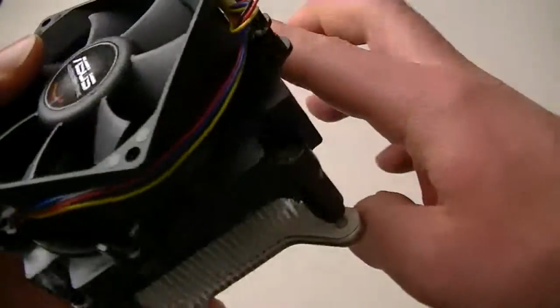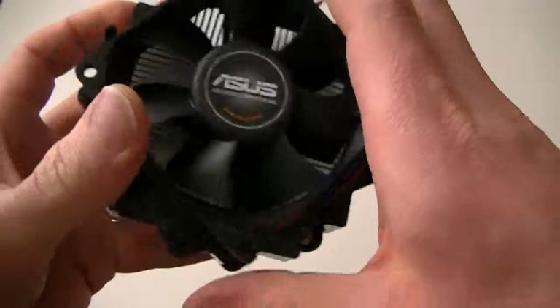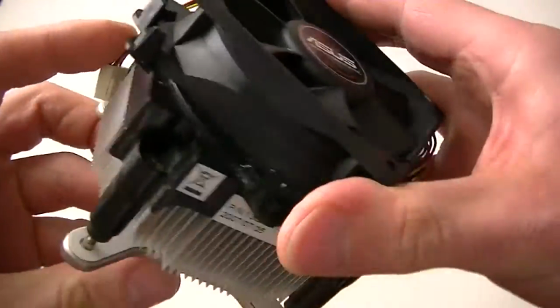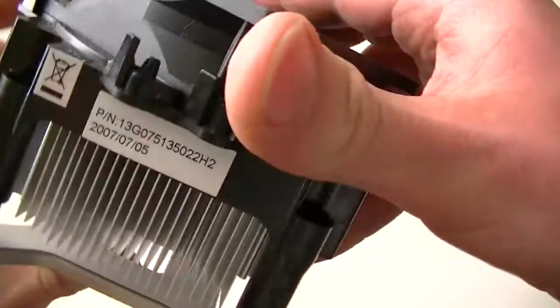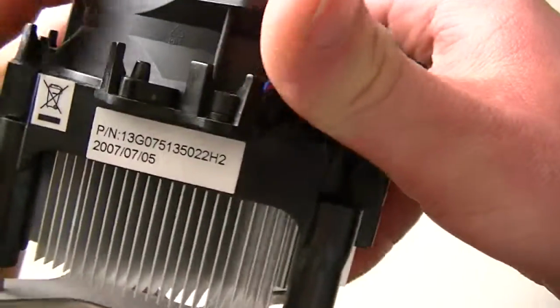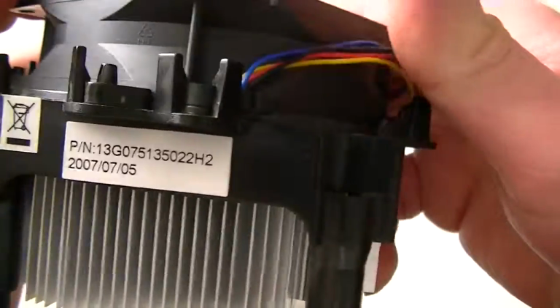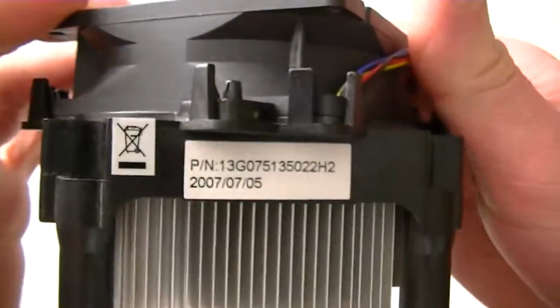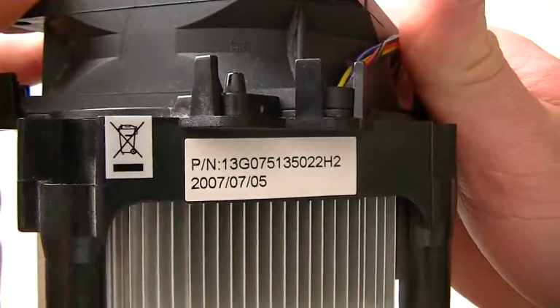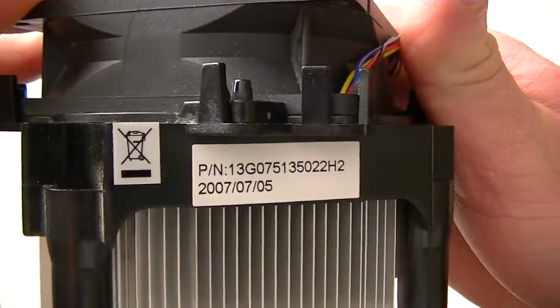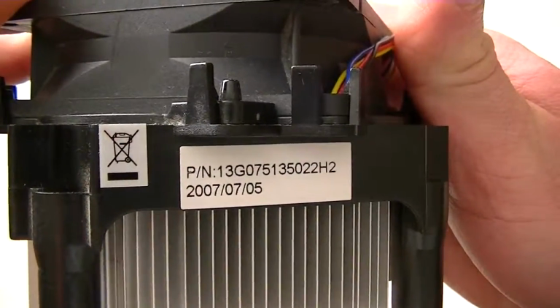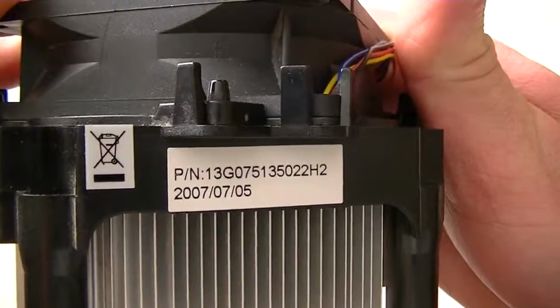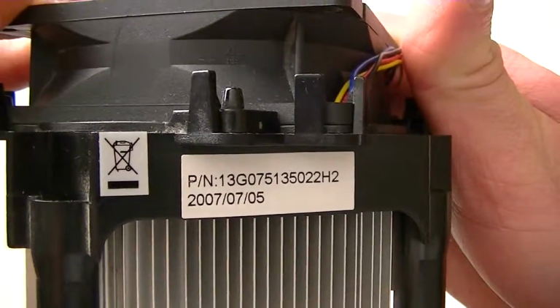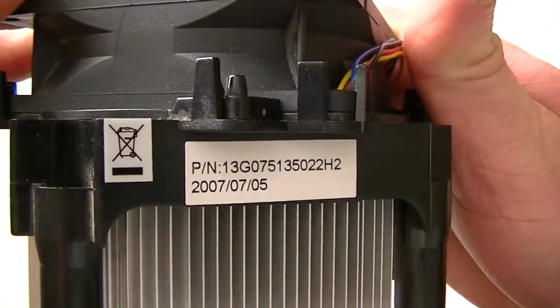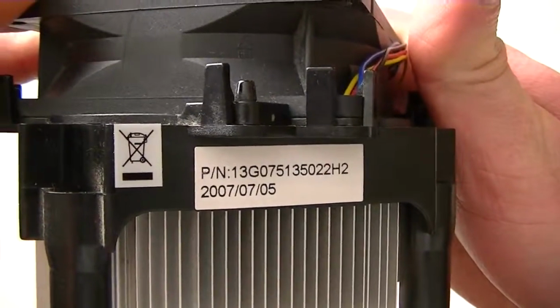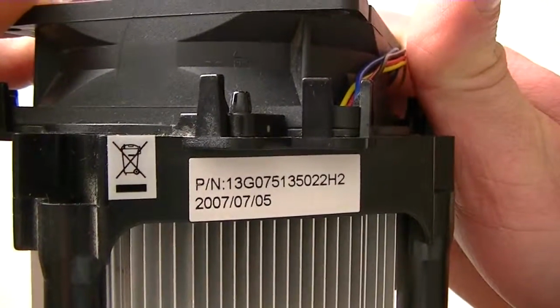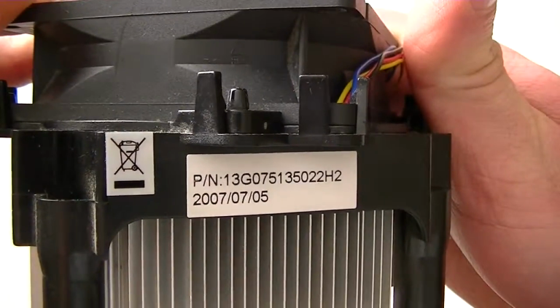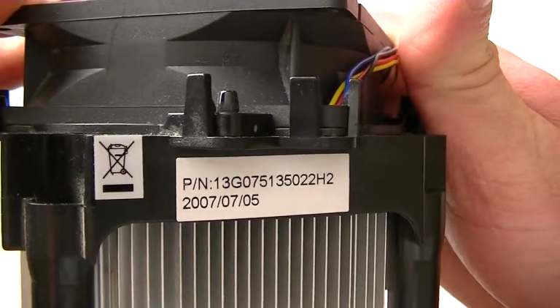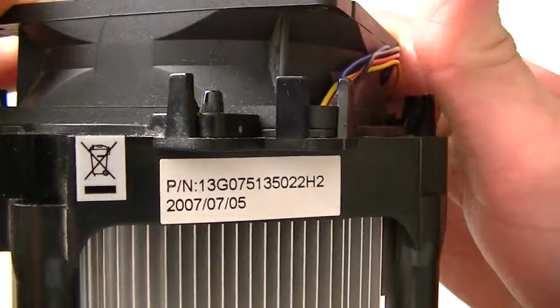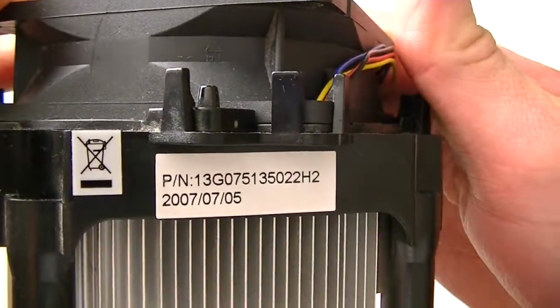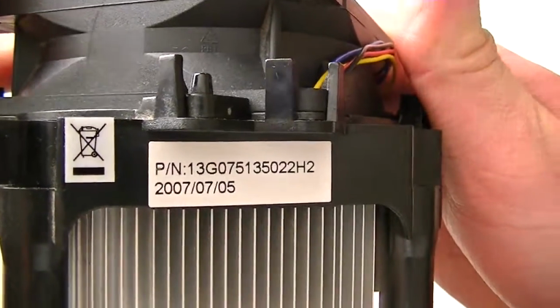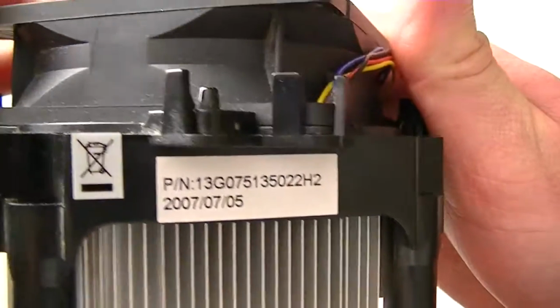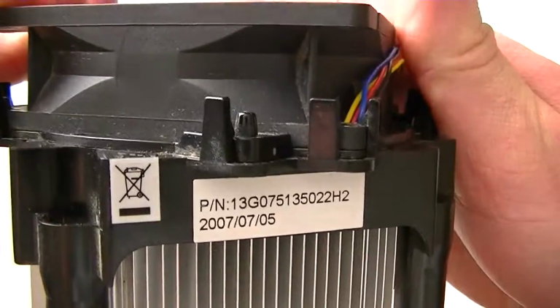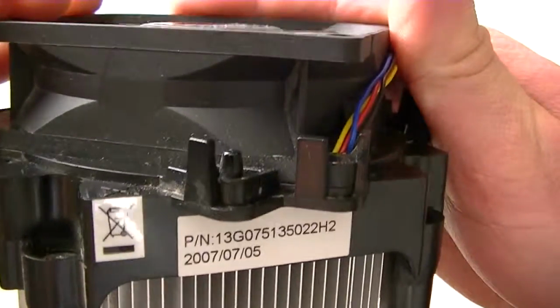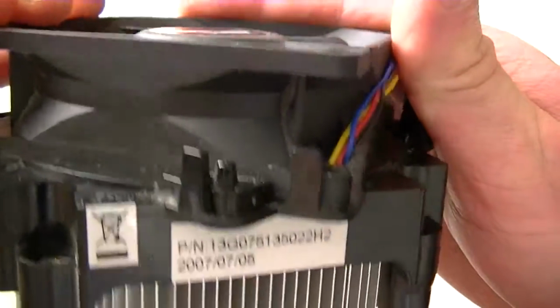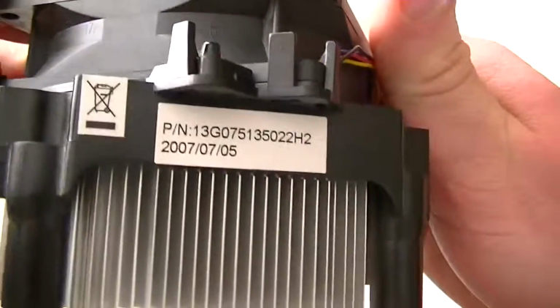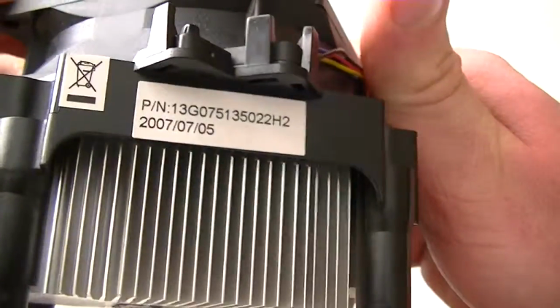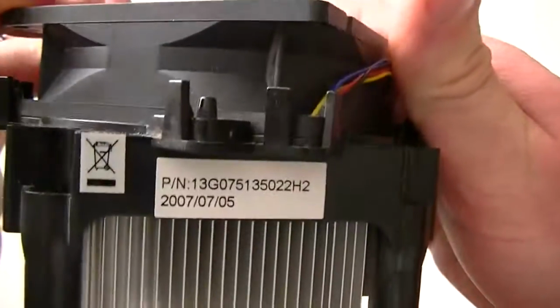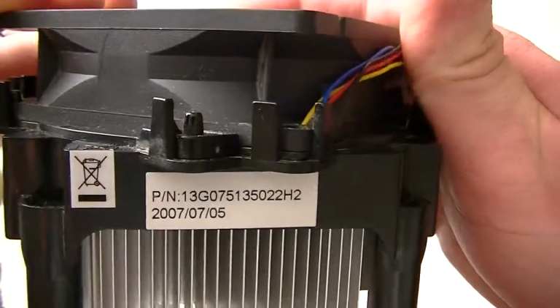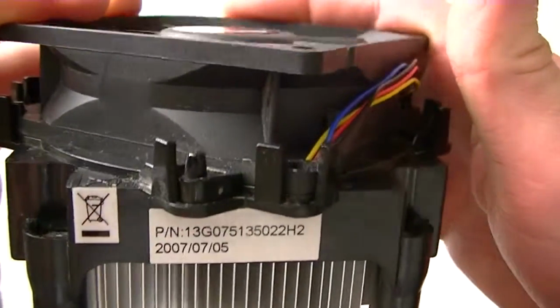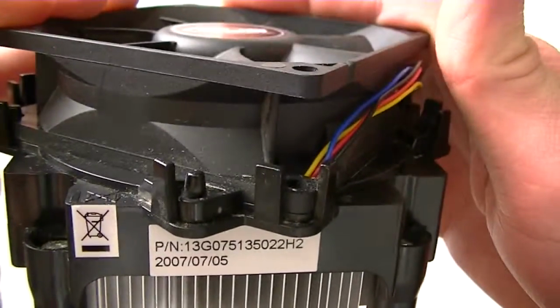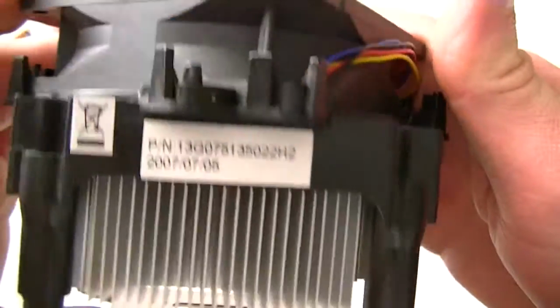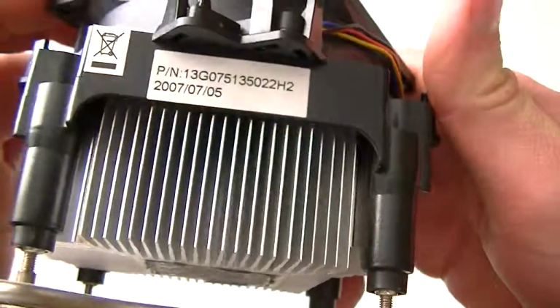It runs pretty quiet. Here's the model number of the heatsink and fan. For Socket 775 it will take an Intel Core 2 Quad, Intel Core 2 Duo, Intel Pentium, Intel Pentium D, and Intel Pentium 4.